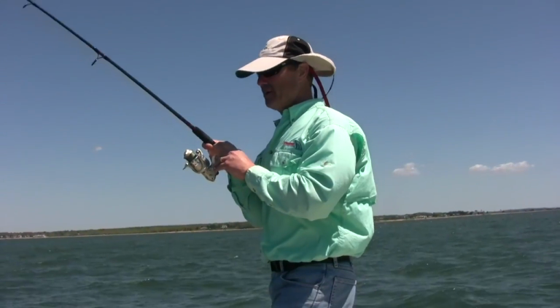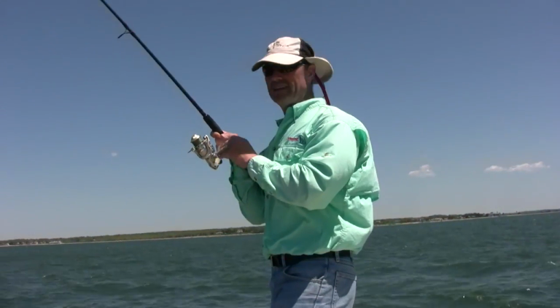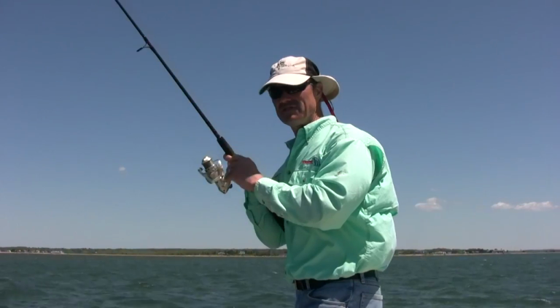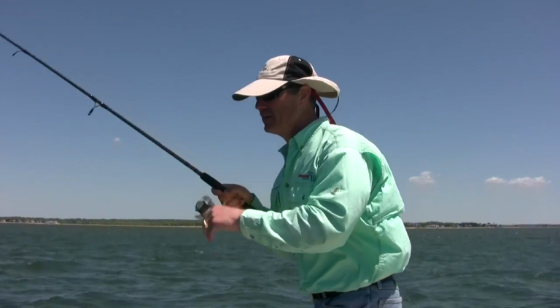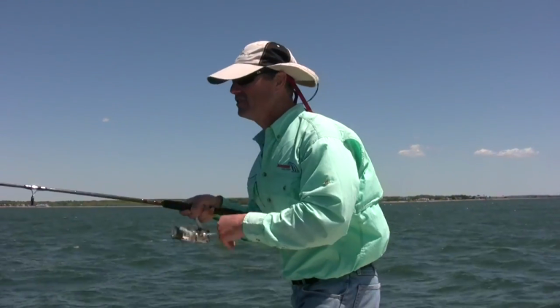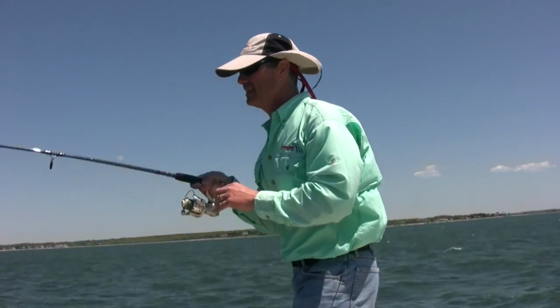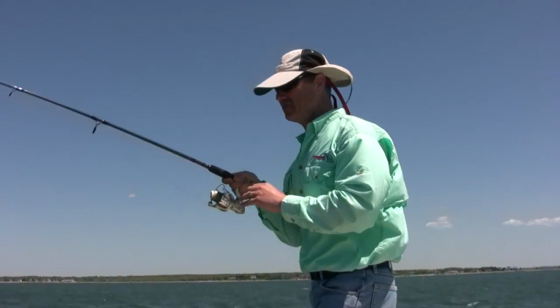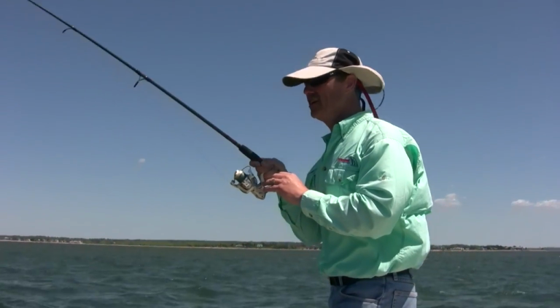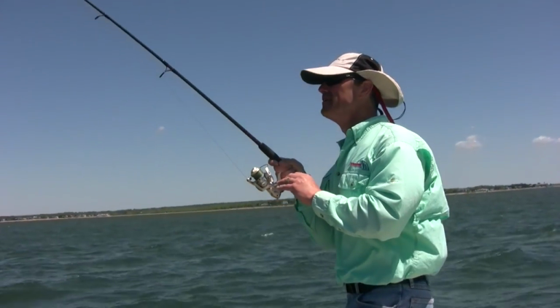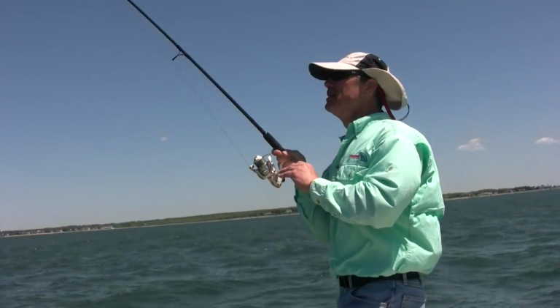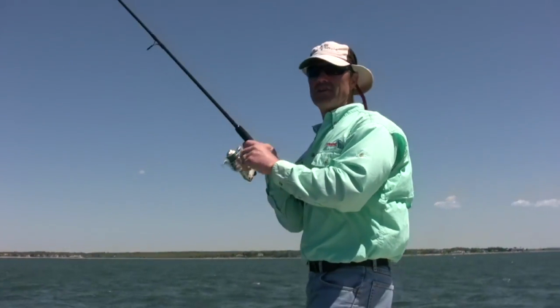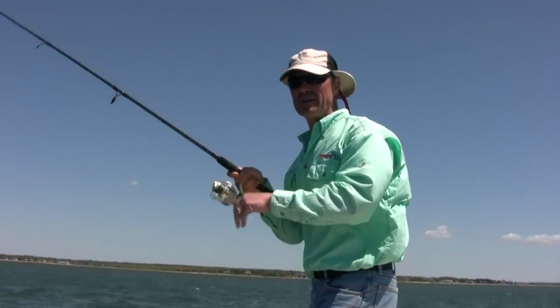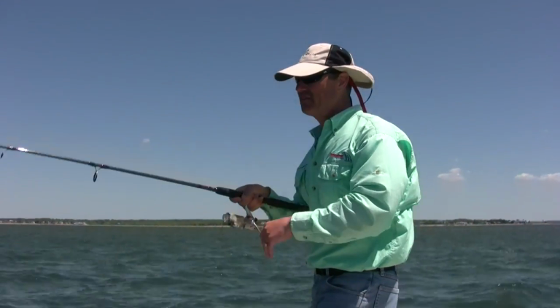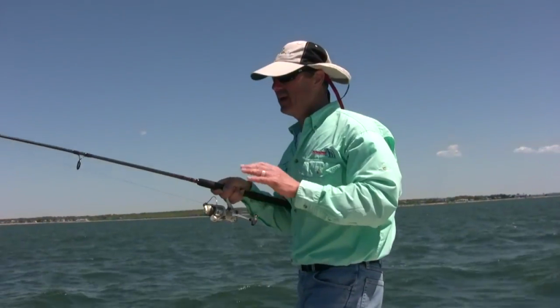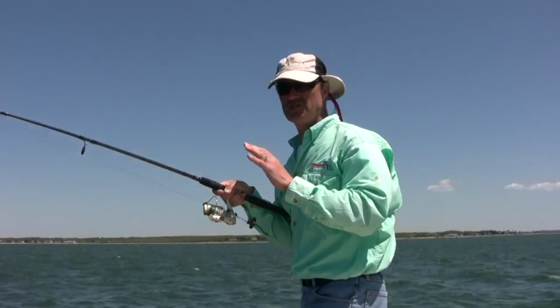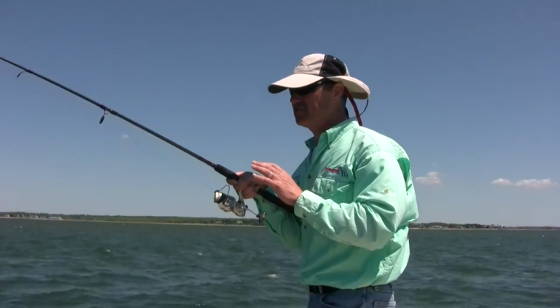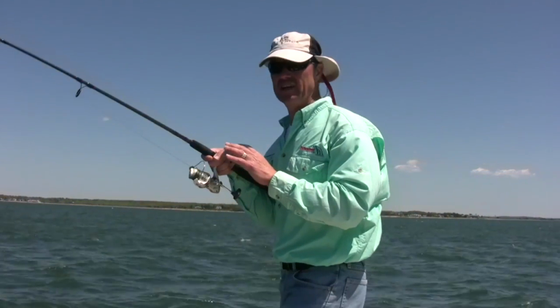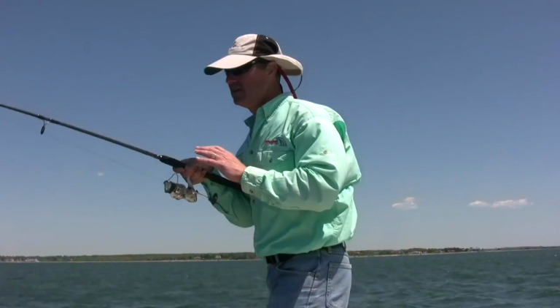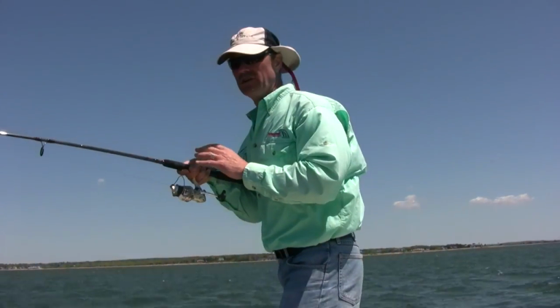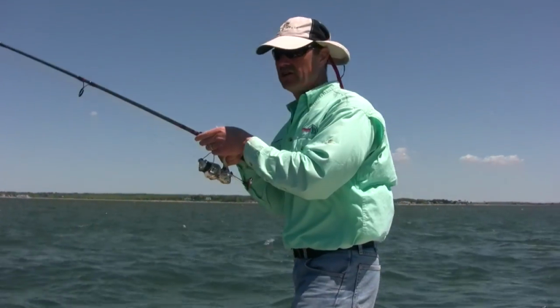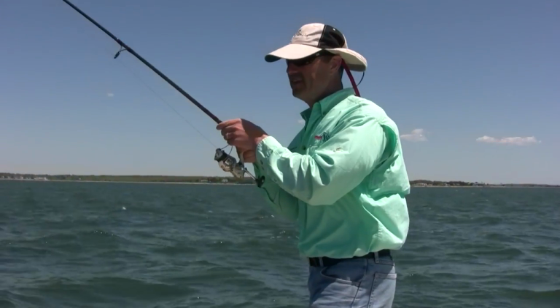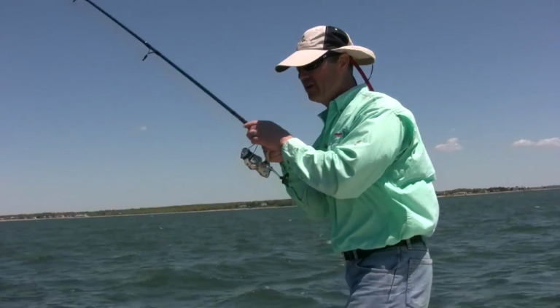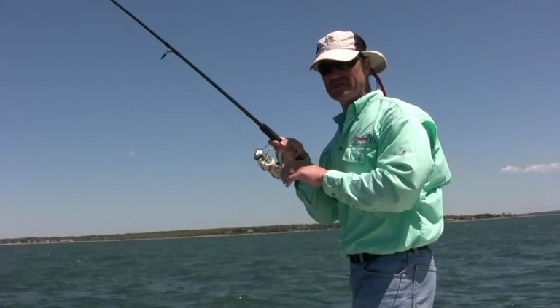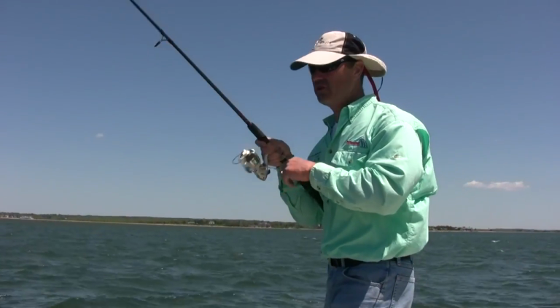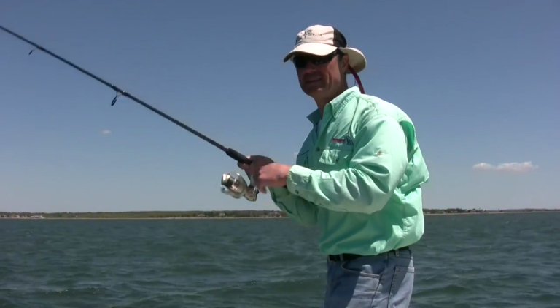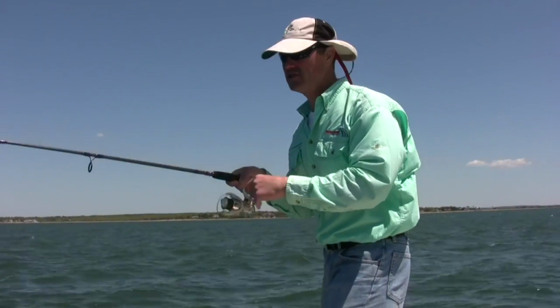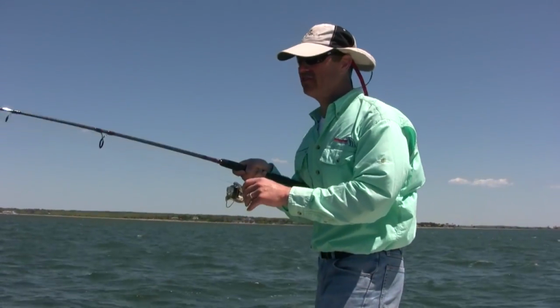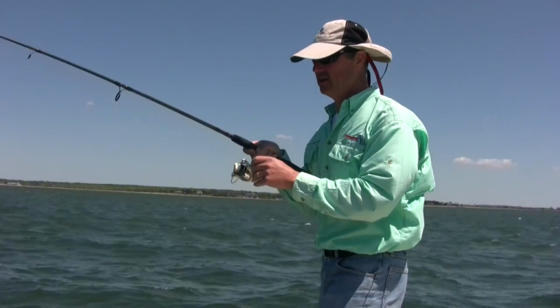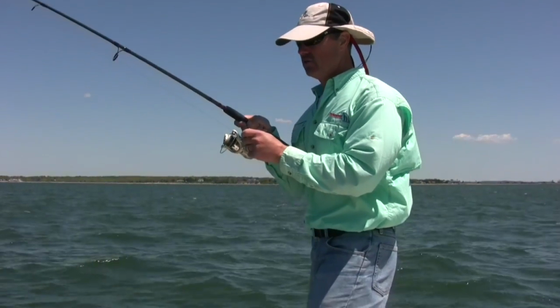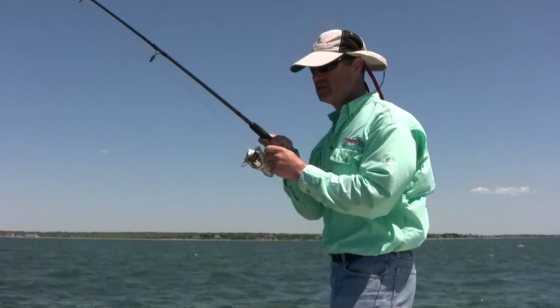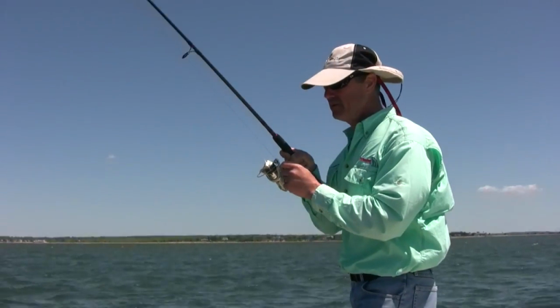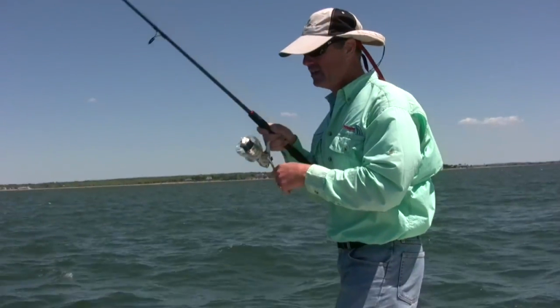I'm in another nice fish — we're going to have an outstanding day. I love to jig with a six-foot, six-and-a-half, or seven-foot rod. Today I'm using a seven-foot one-piece rod, medium action.